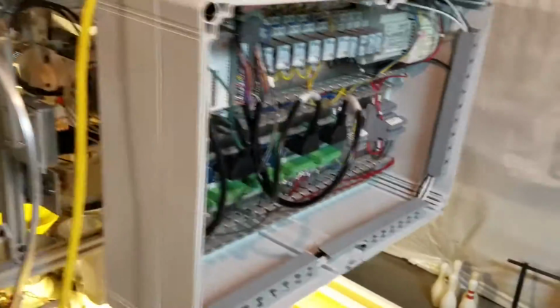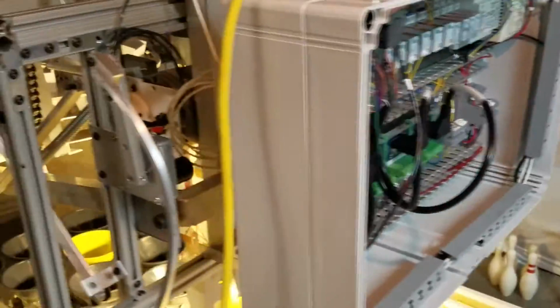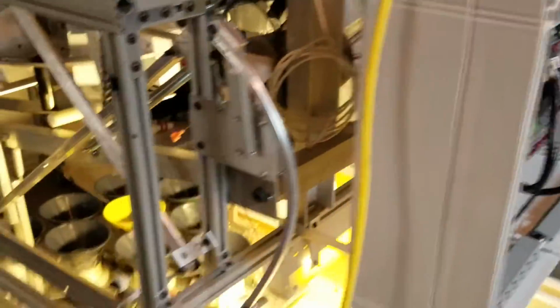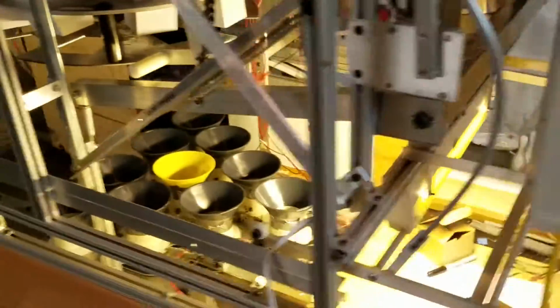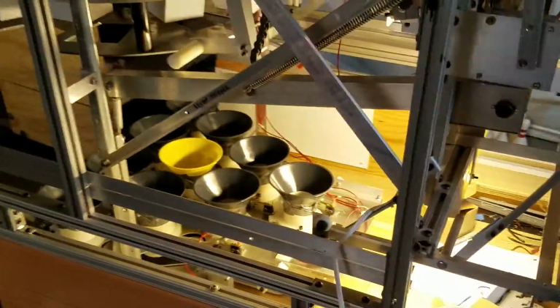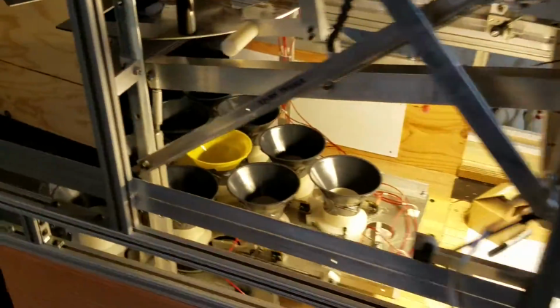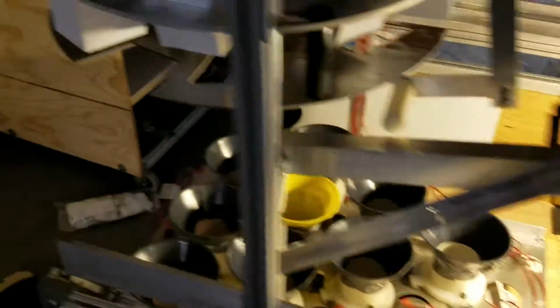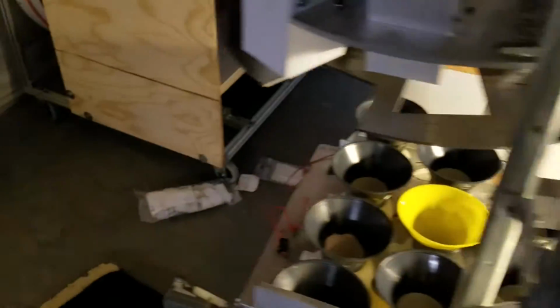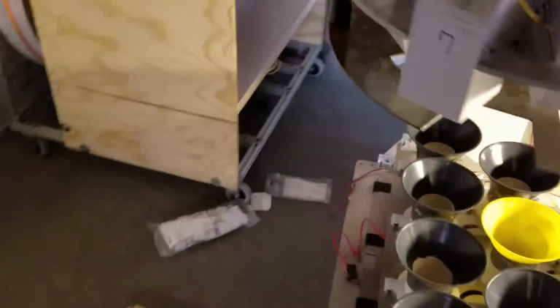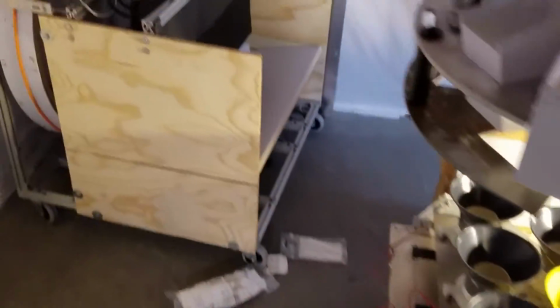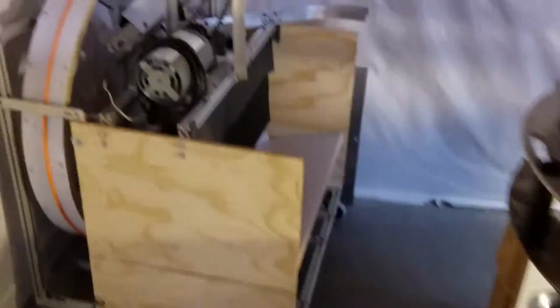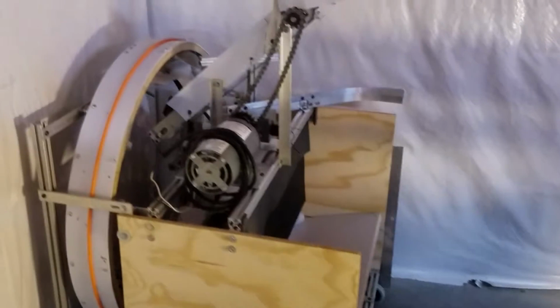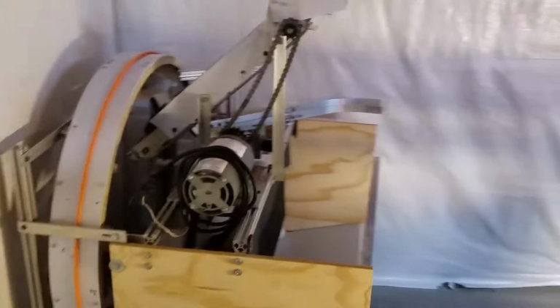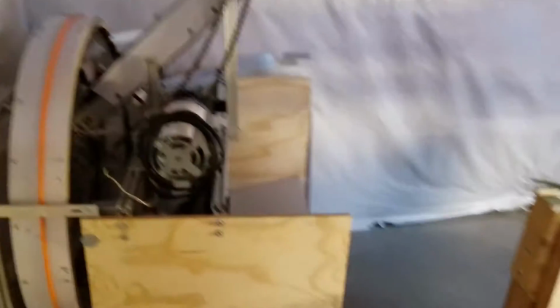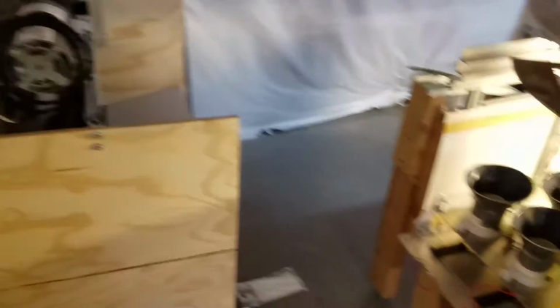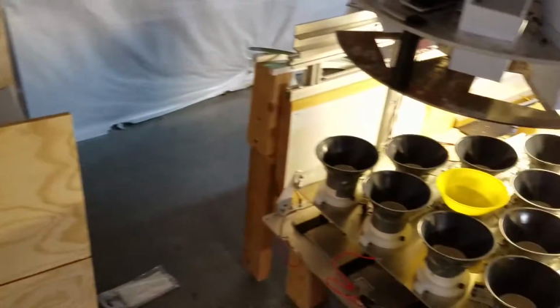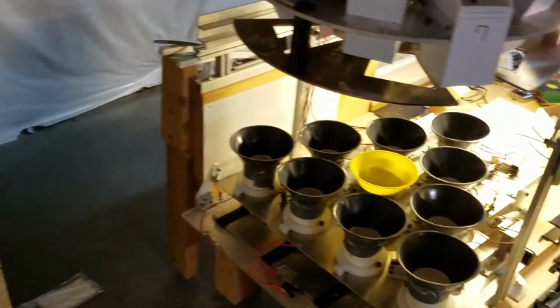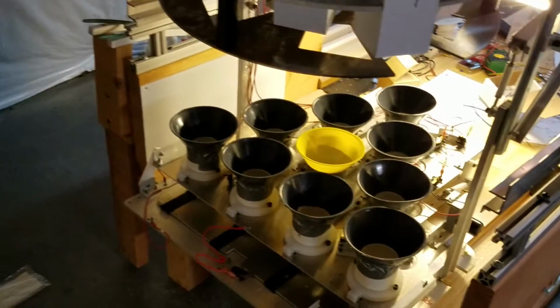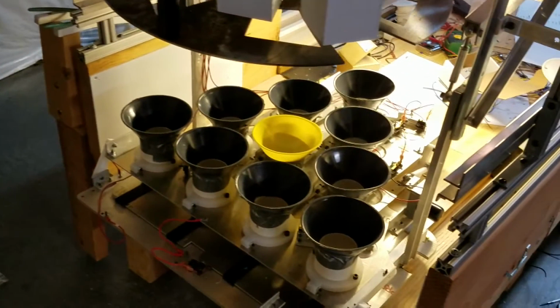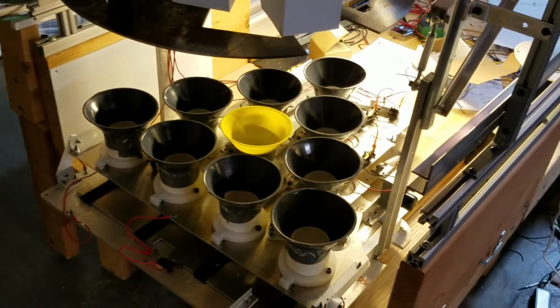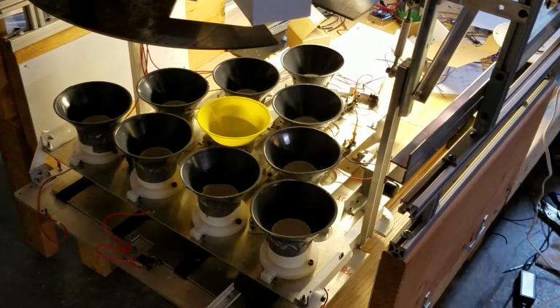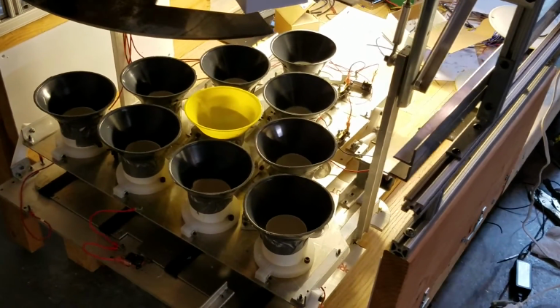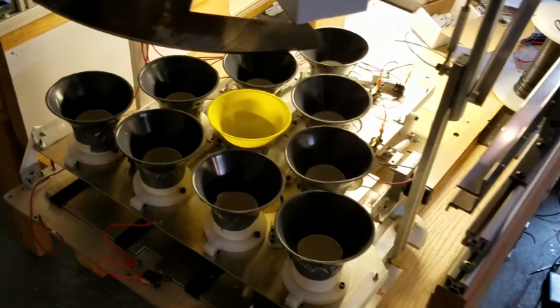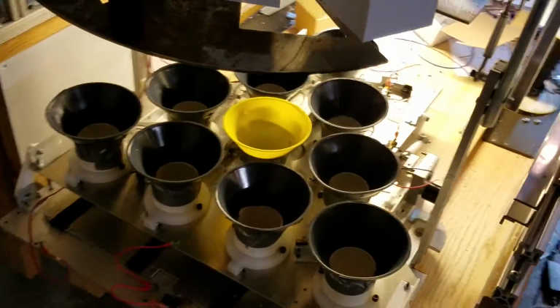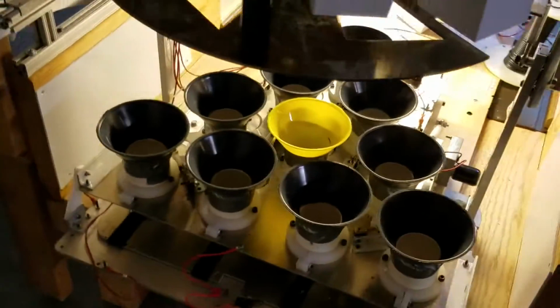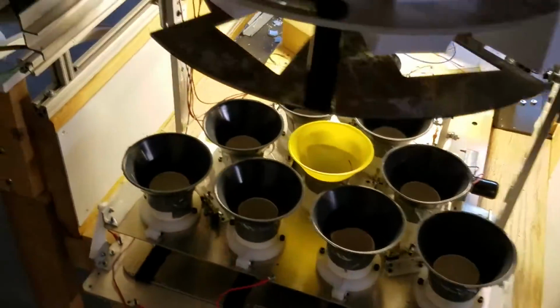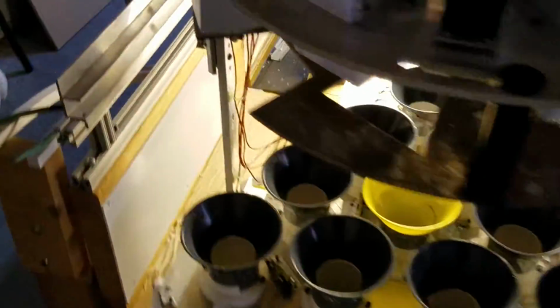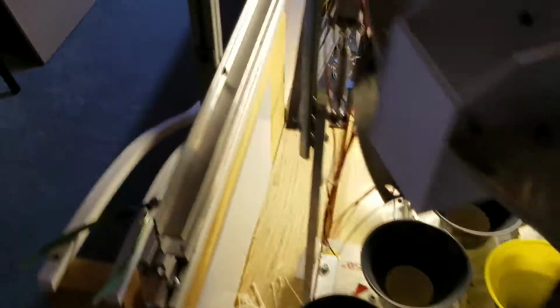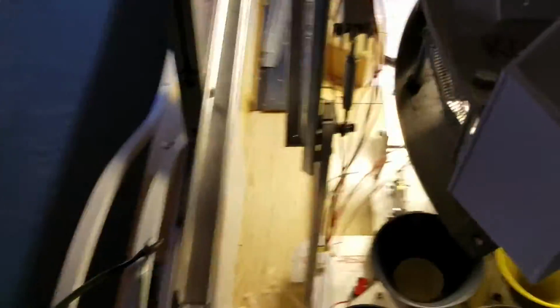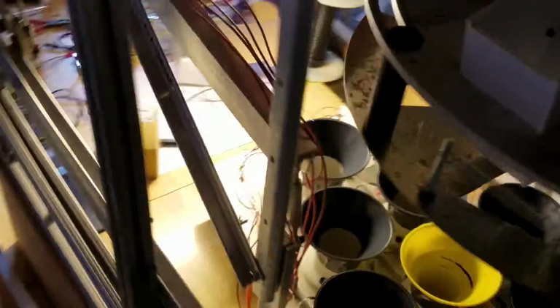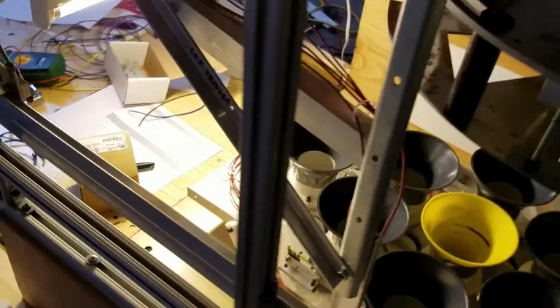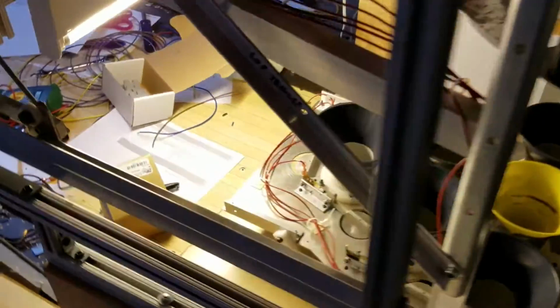I'm gonna move around to the back. As you can see here, I've taken the back of the machine off to give myself access into the pin setter, and I've got the deck down which gives me a little bit easier access to get in.